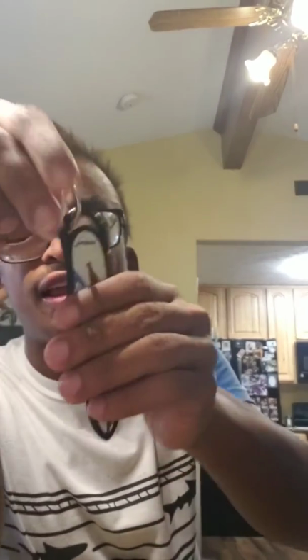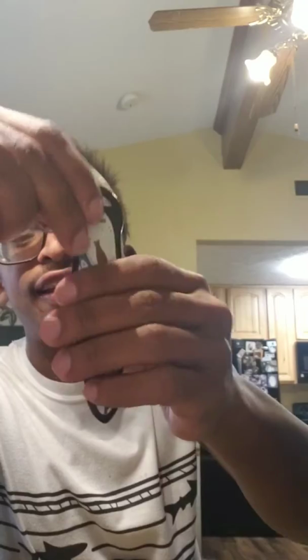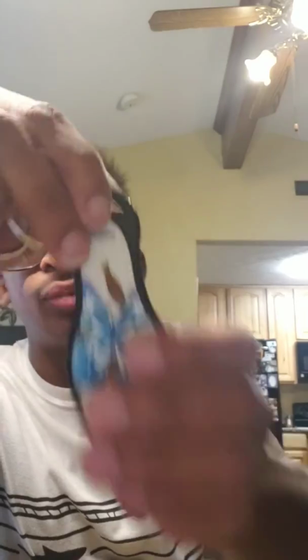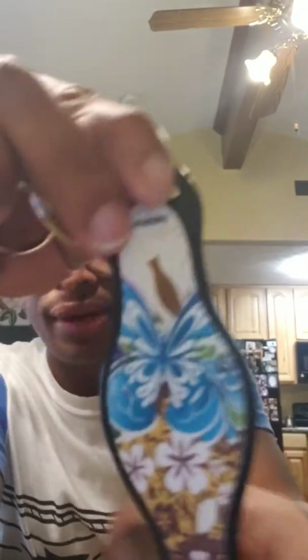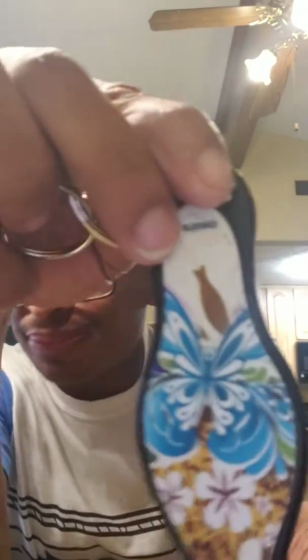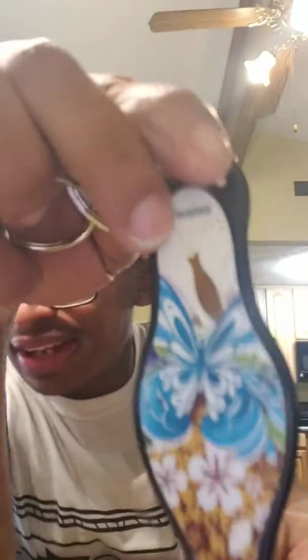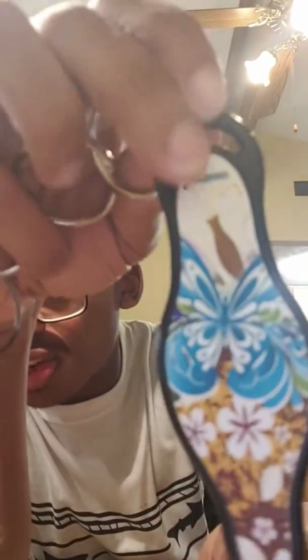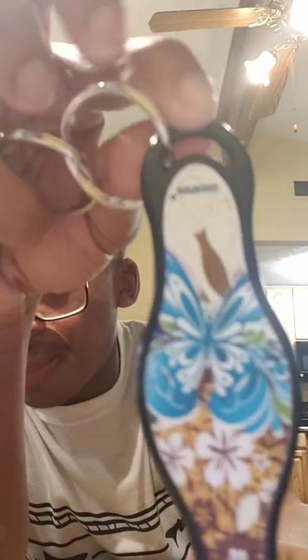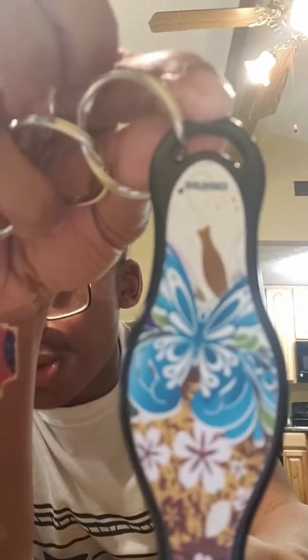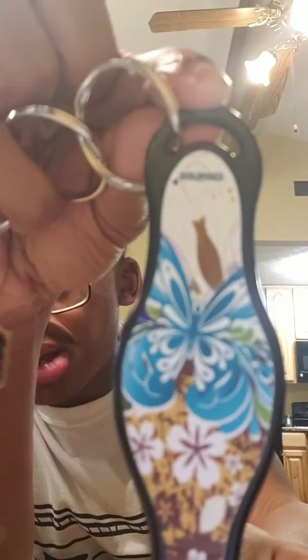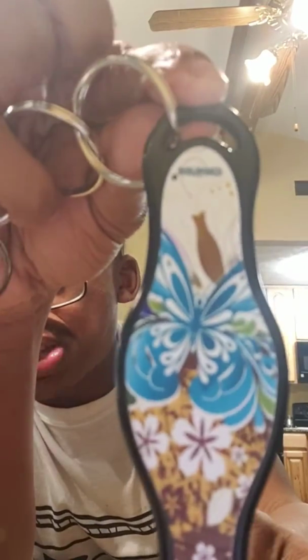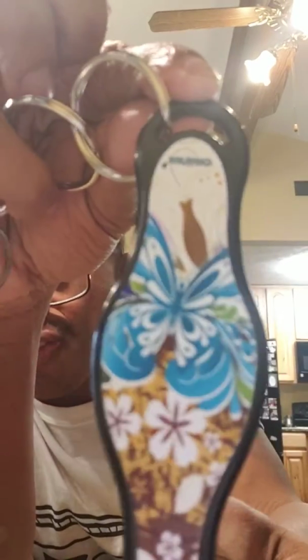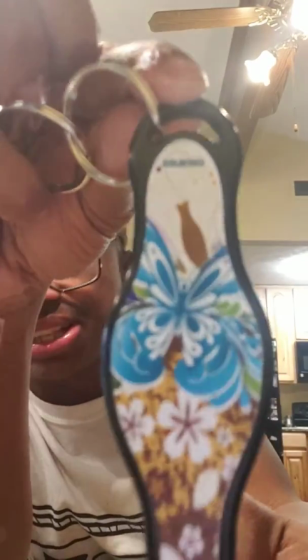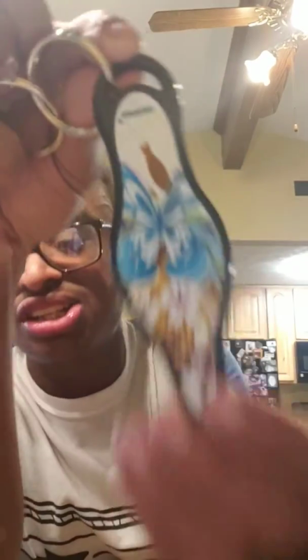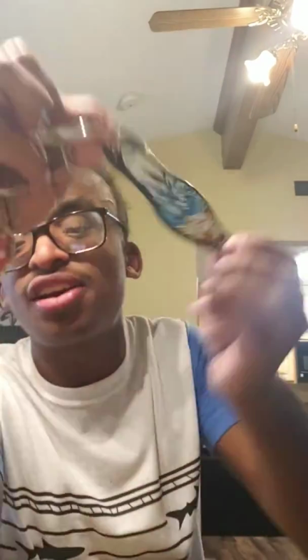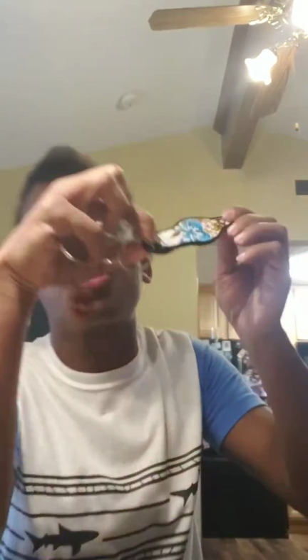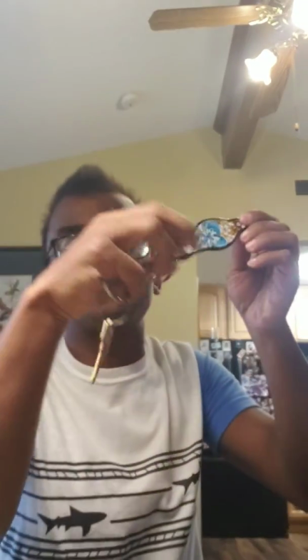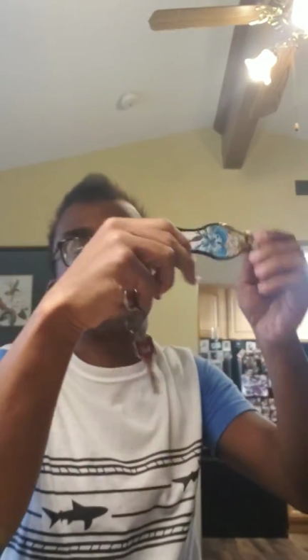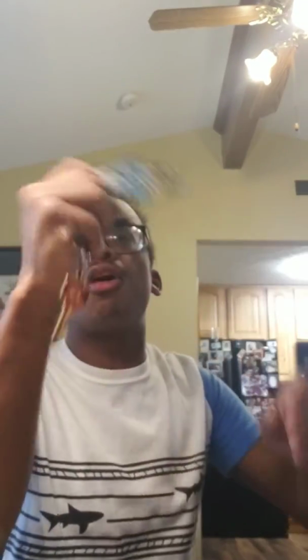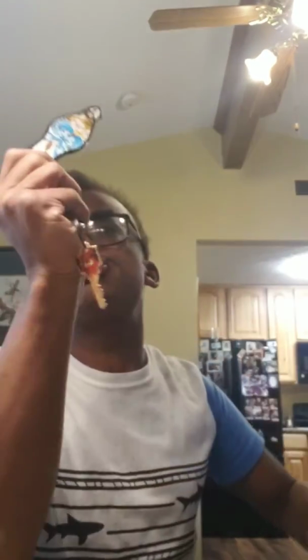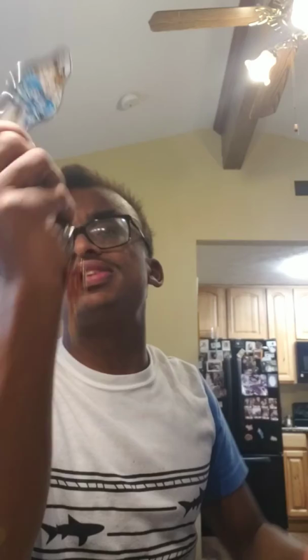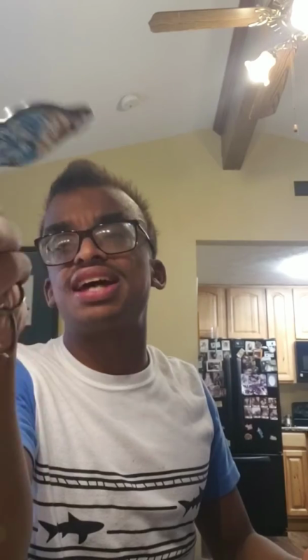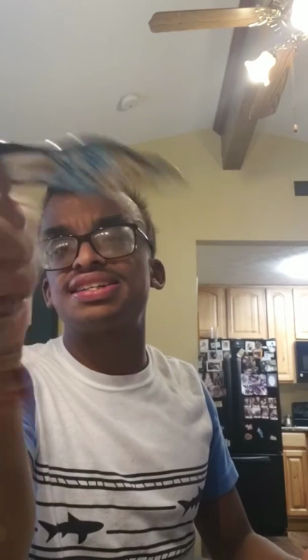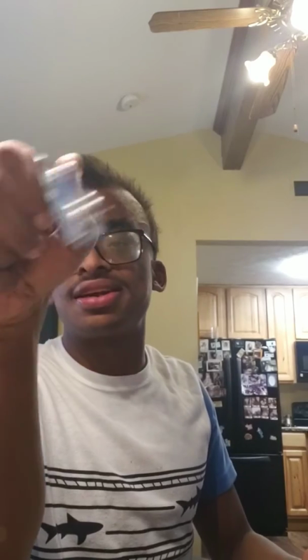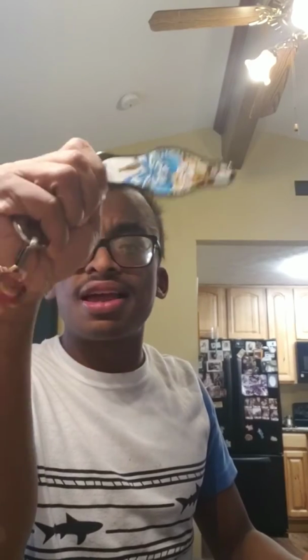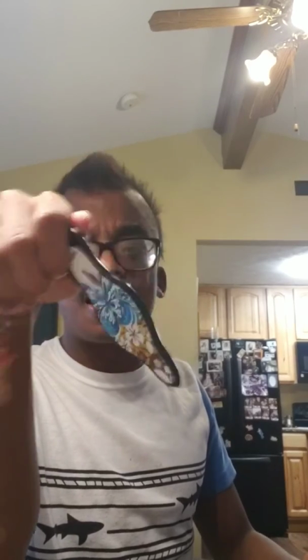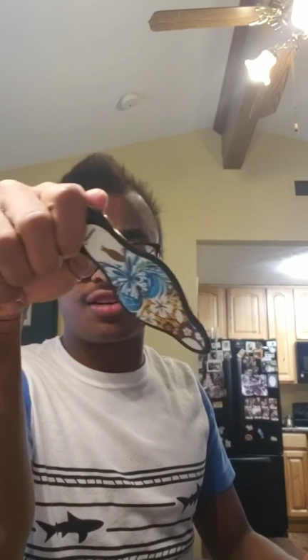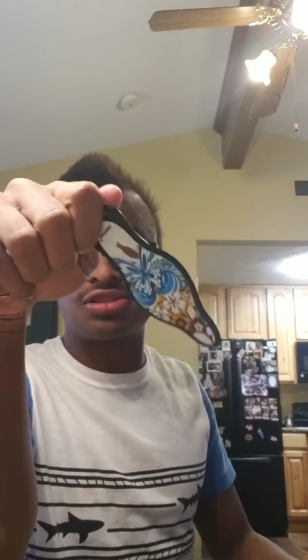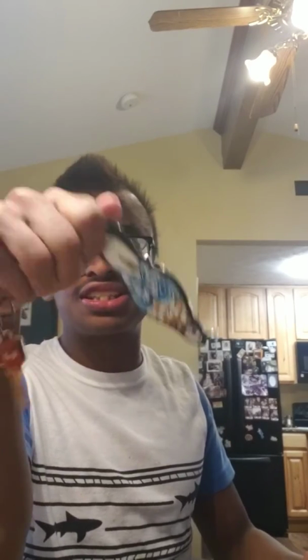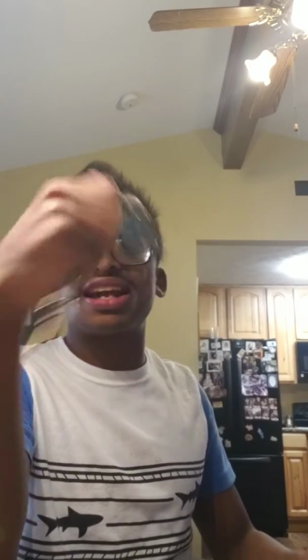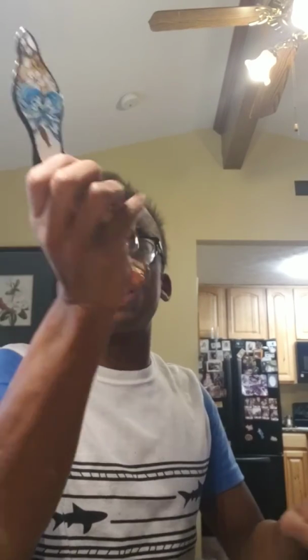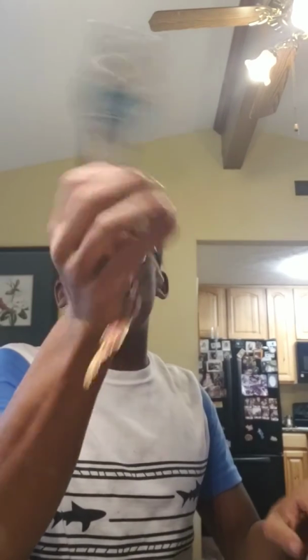In case you want one, it's called the Muno self-defense keychain. Go on the website — they have all different designs. I chose this design and I love it.